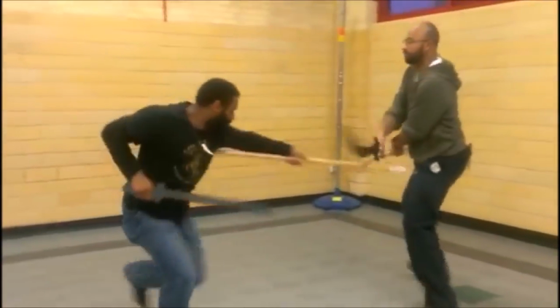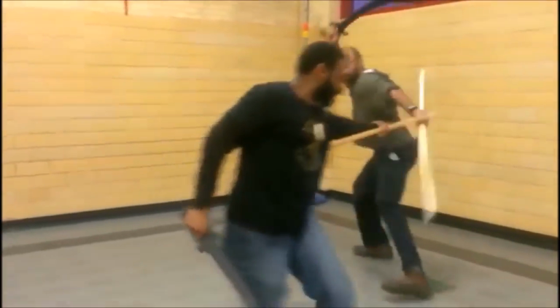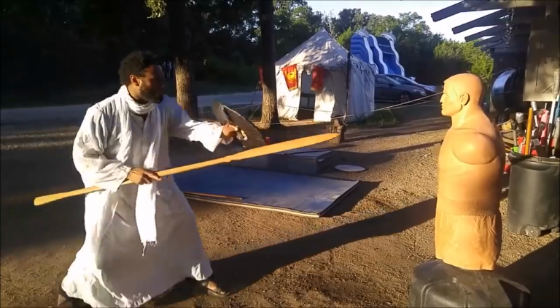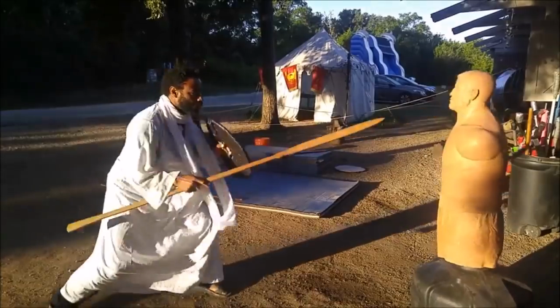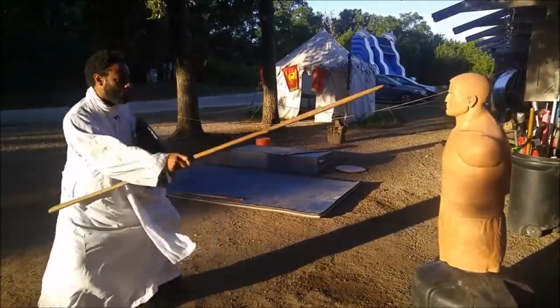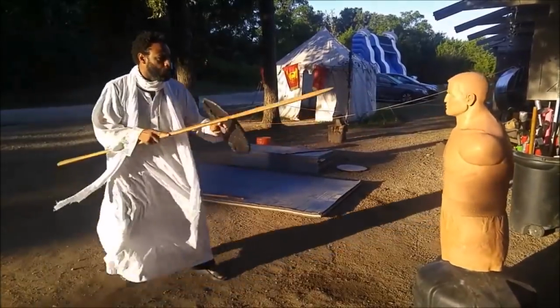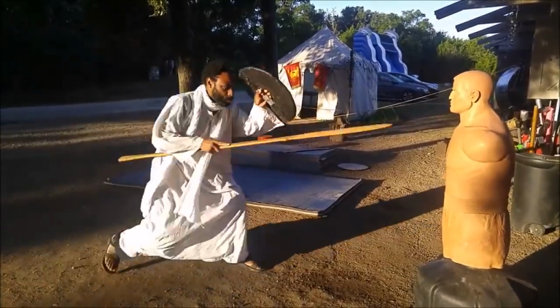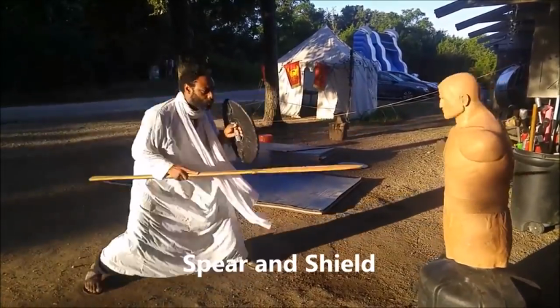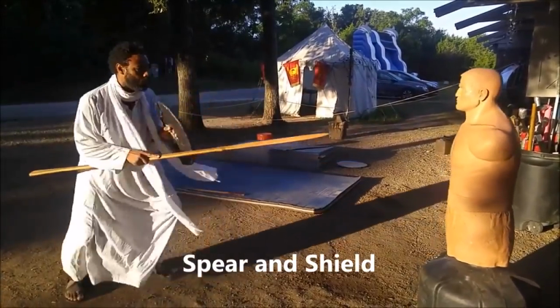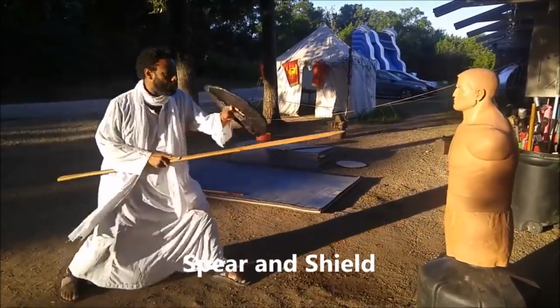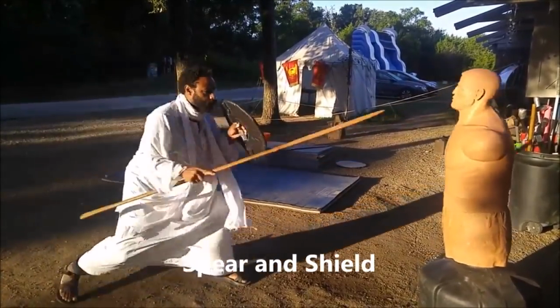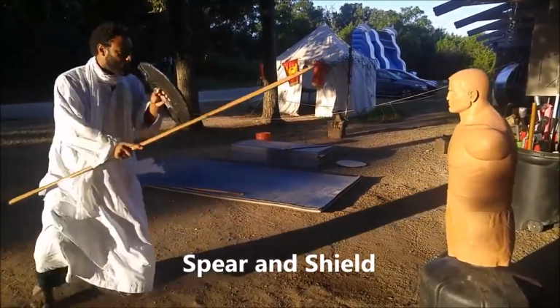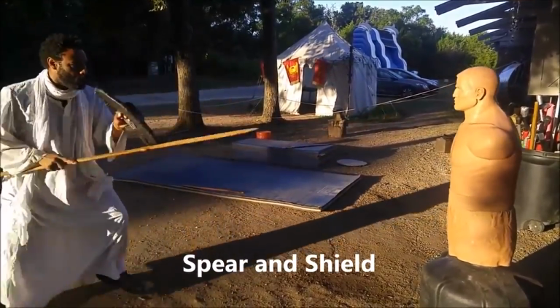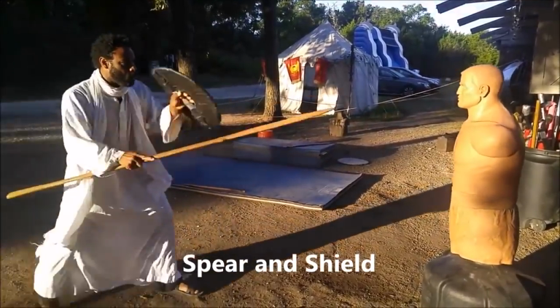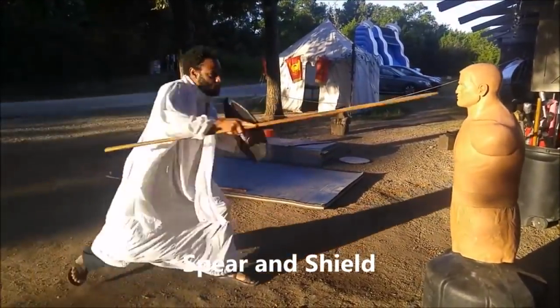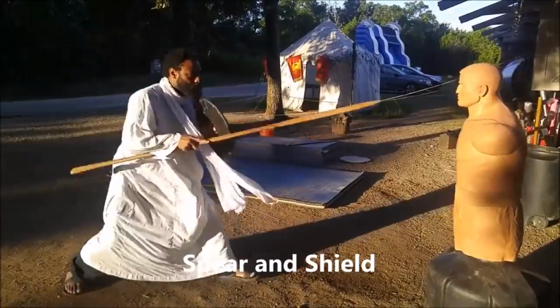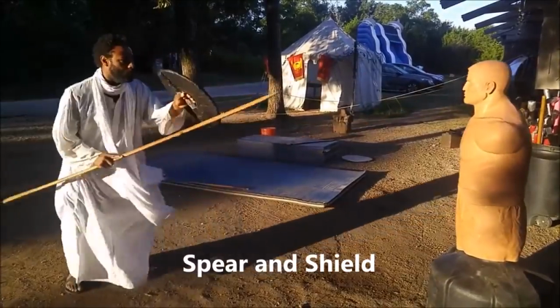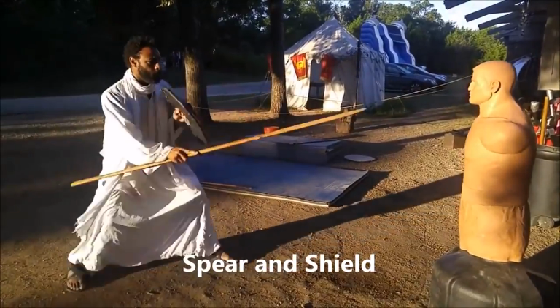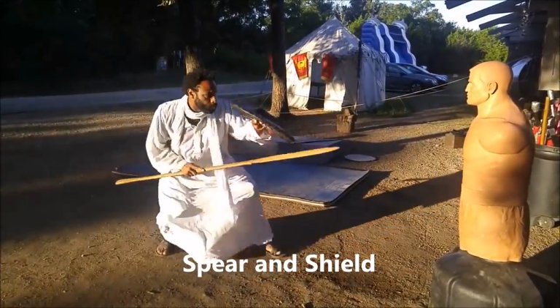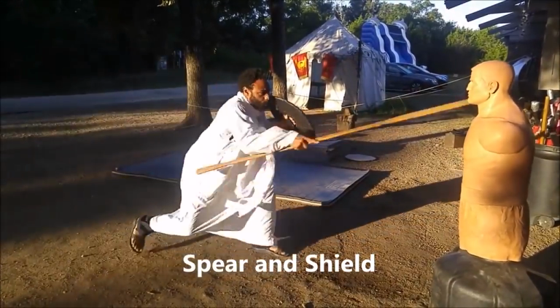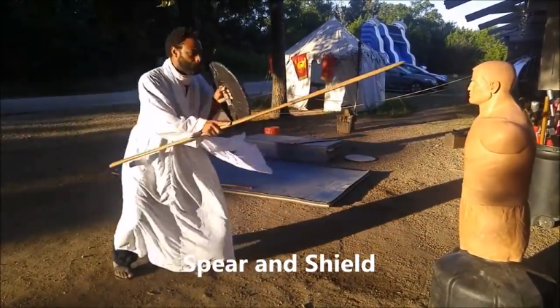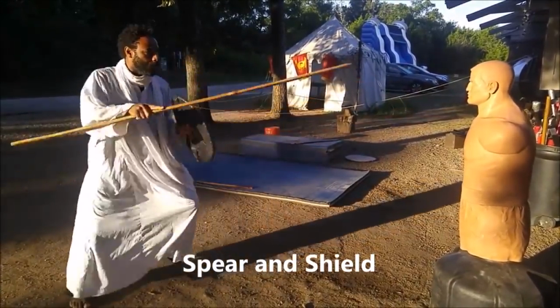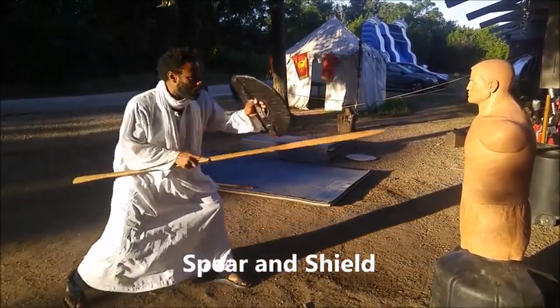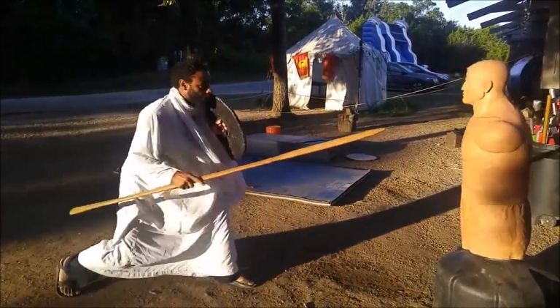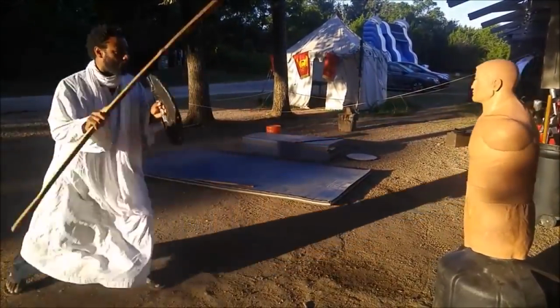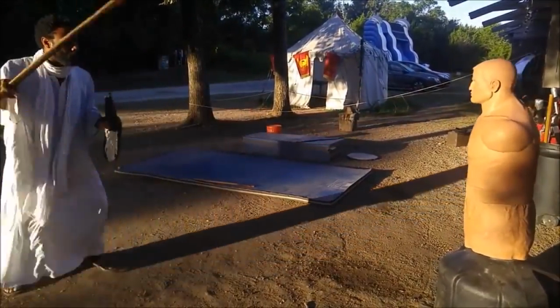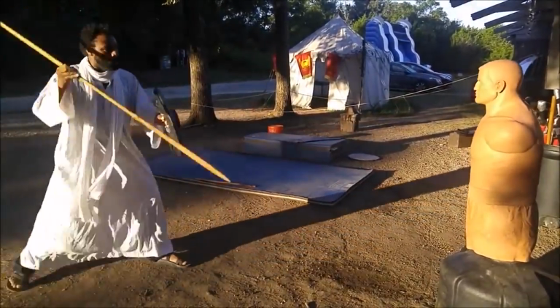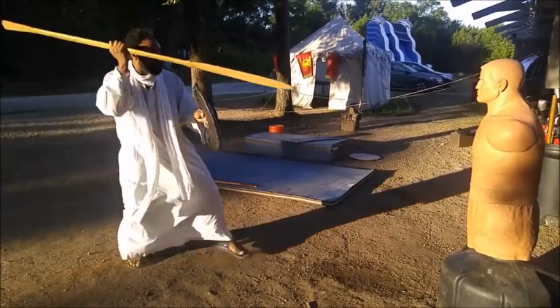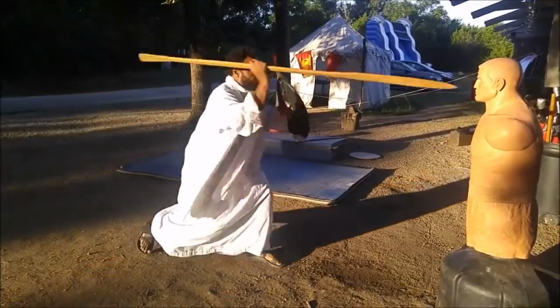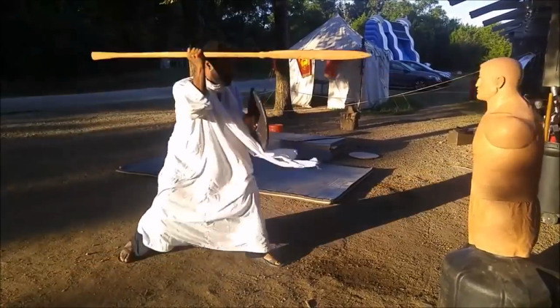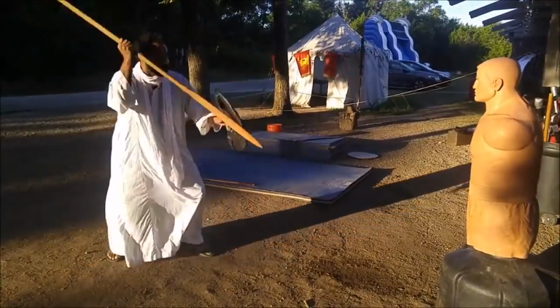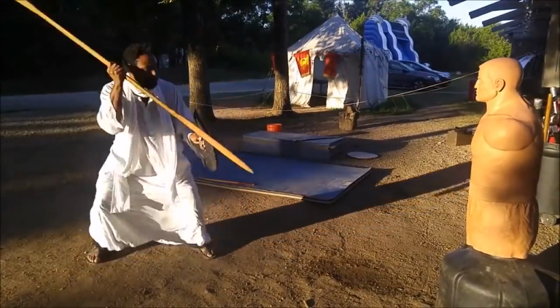From here we transition to some standard spear and shield work. This is me just kind of exploring the range of using the overhand grip versus the underhand grip.